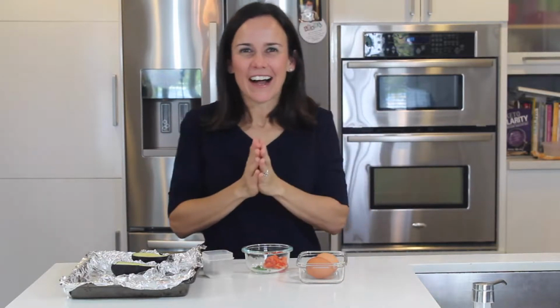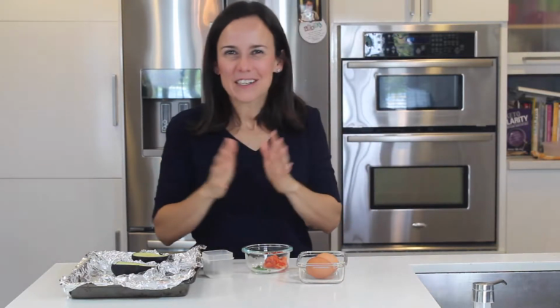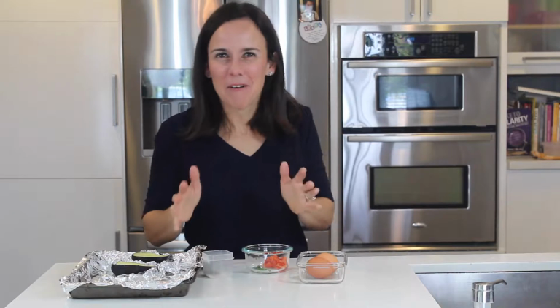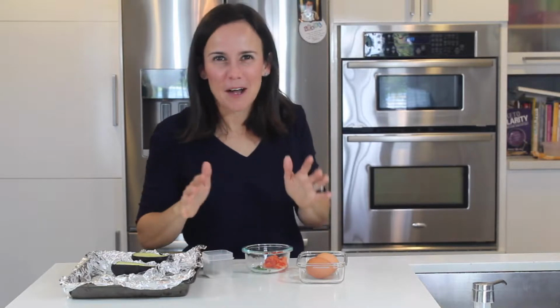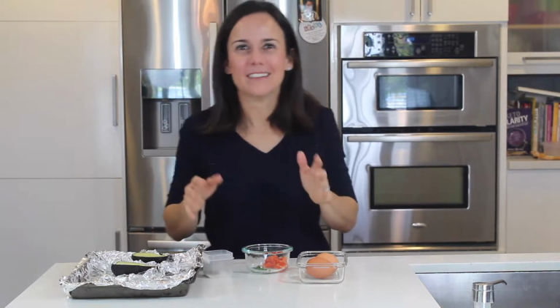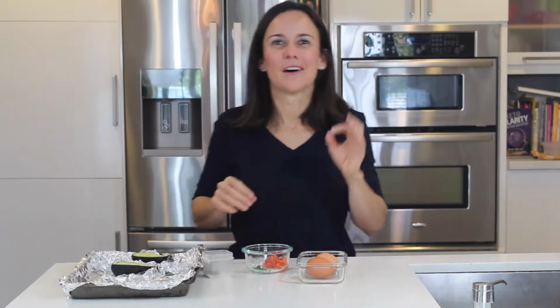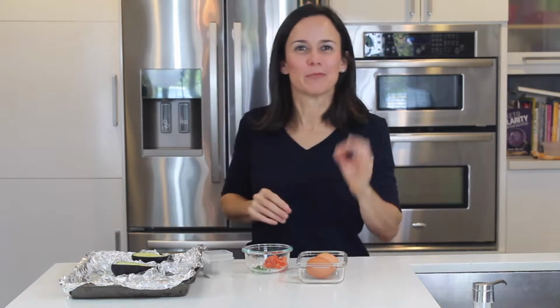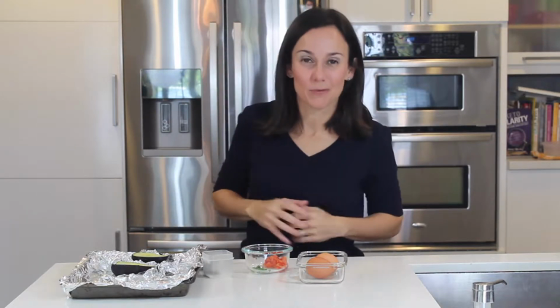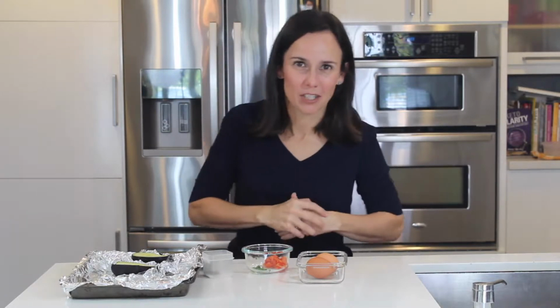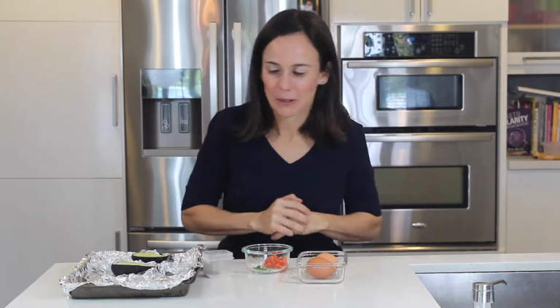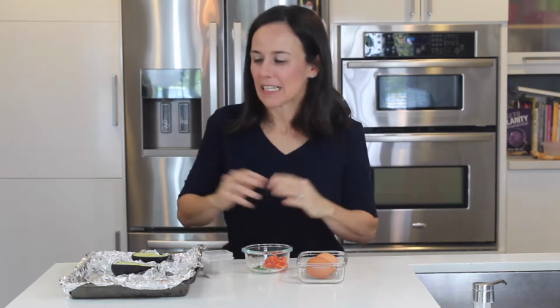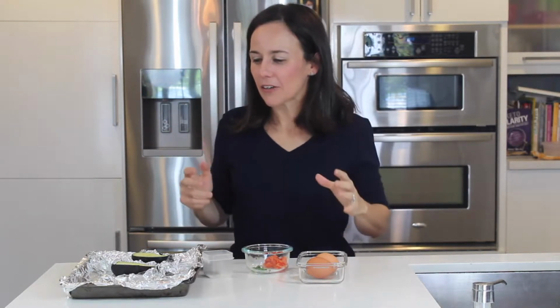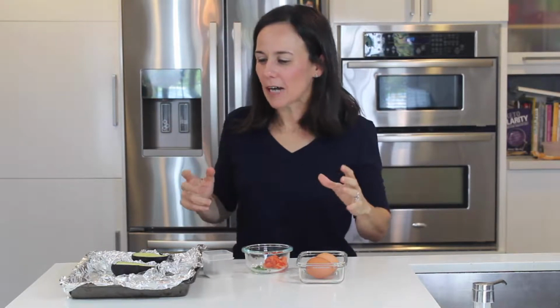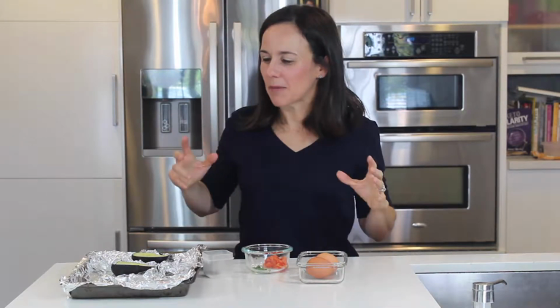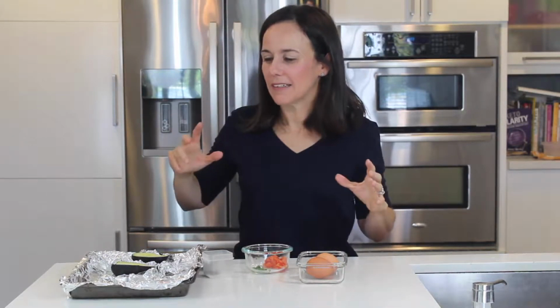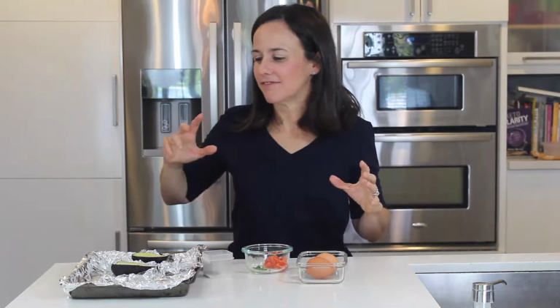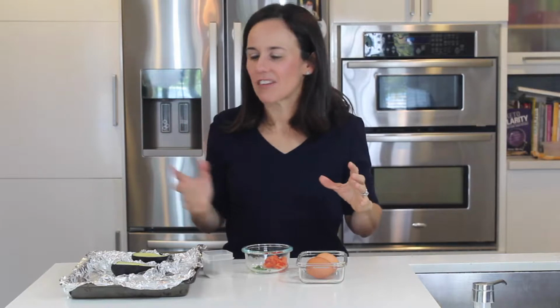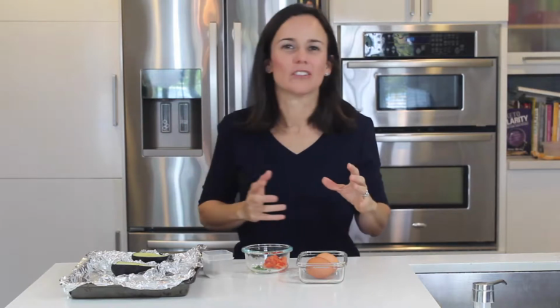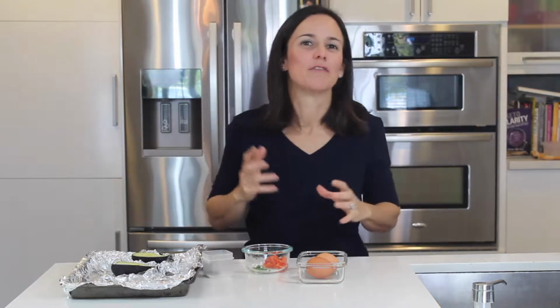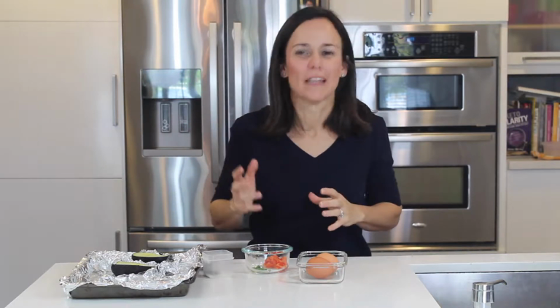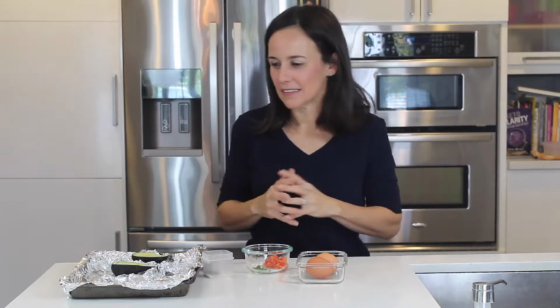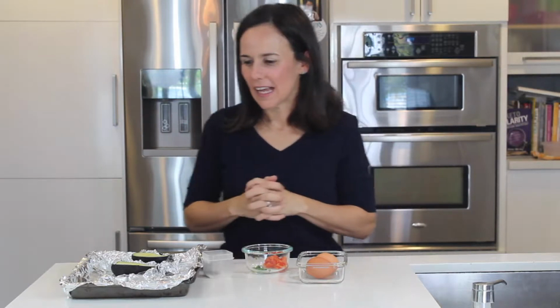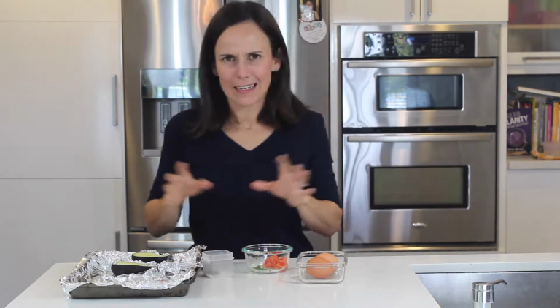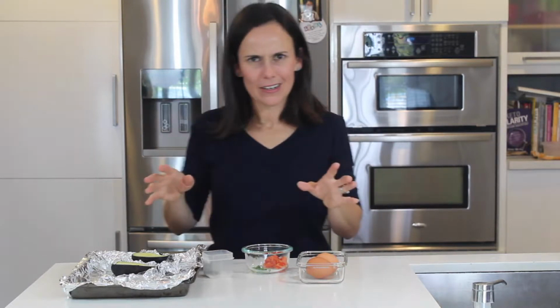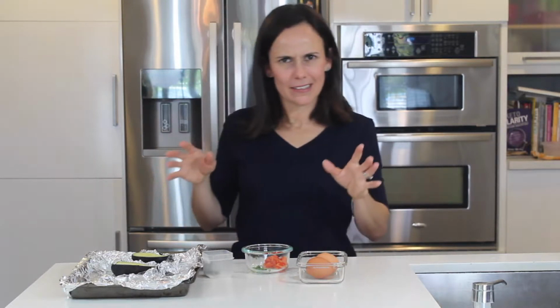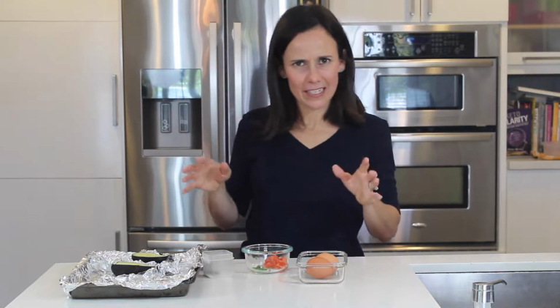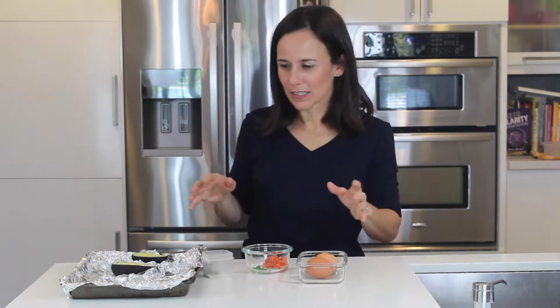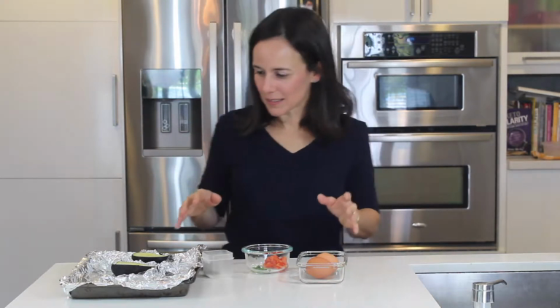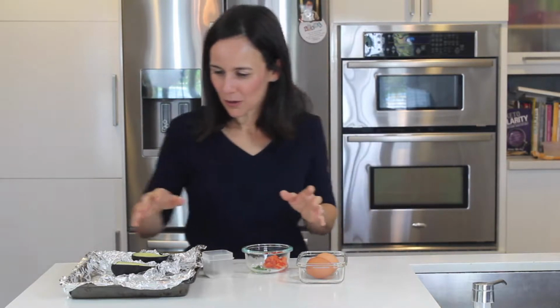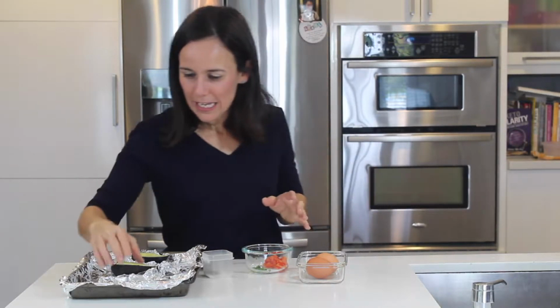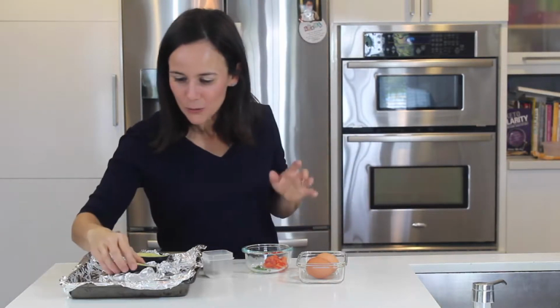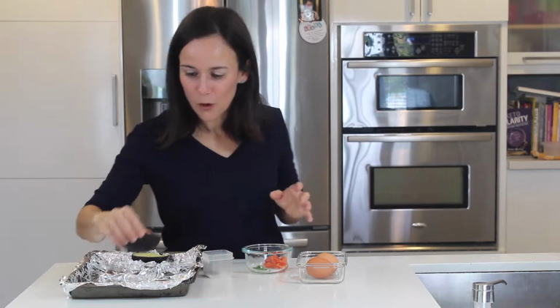I've gotten my whole family hooked on my obsession with avocado. Like literally I'm buying five avocados every few days, and here they're getting a little expensive.